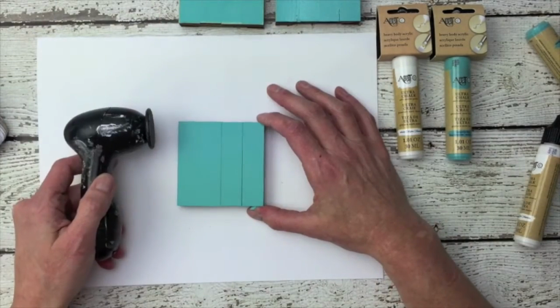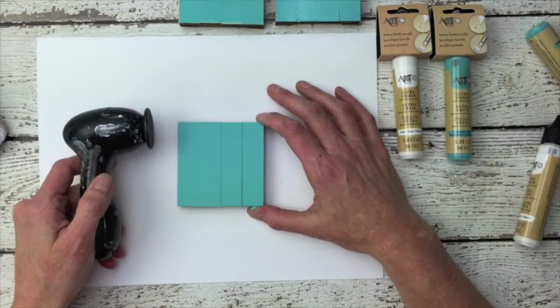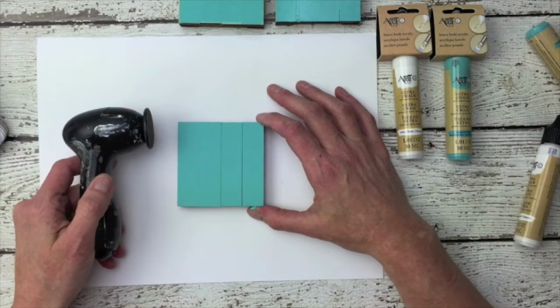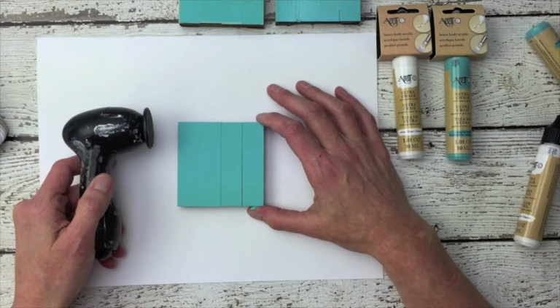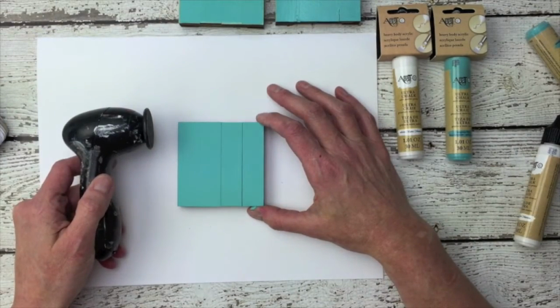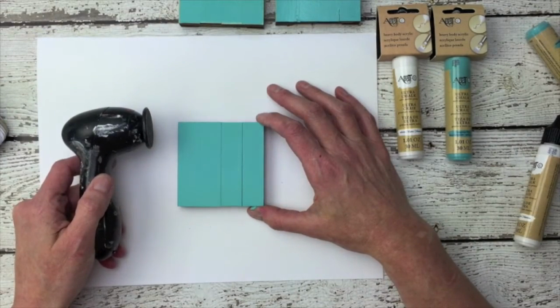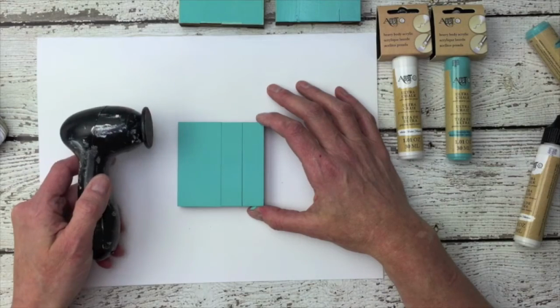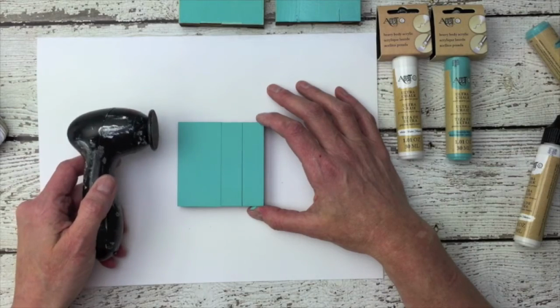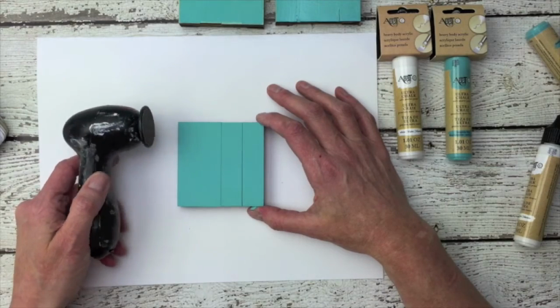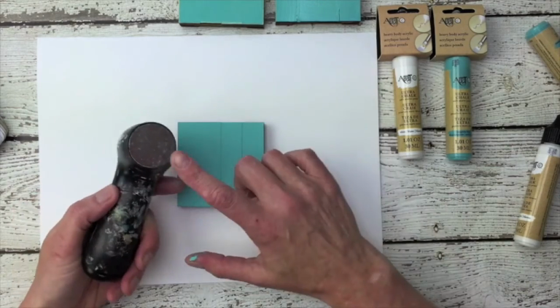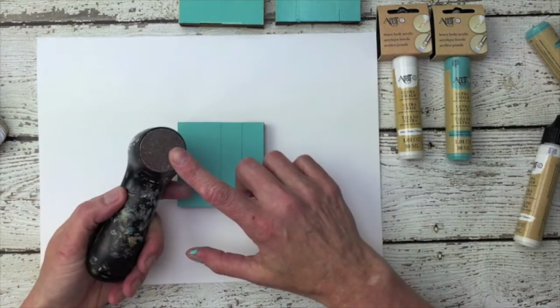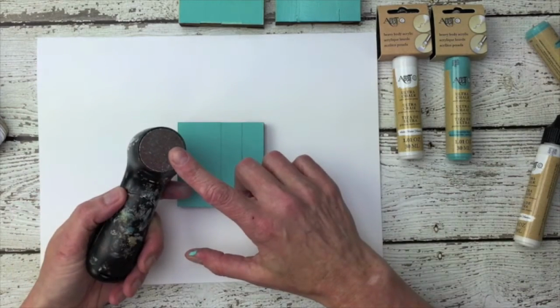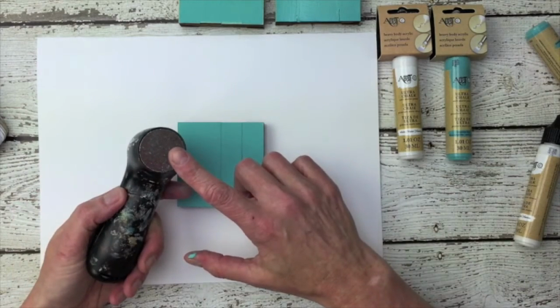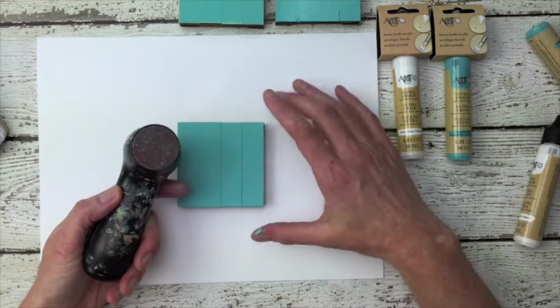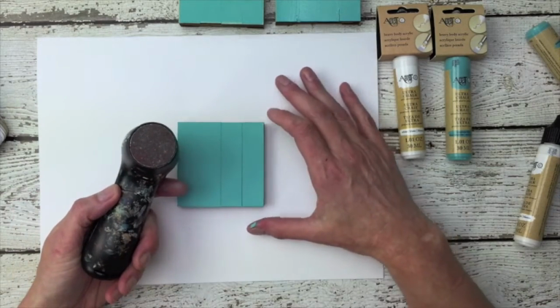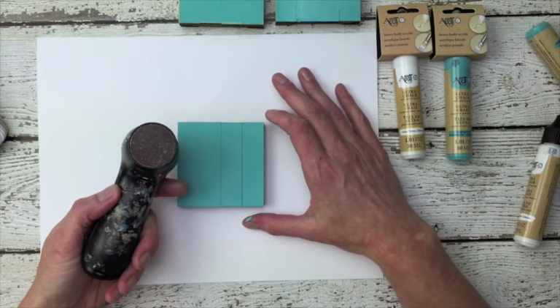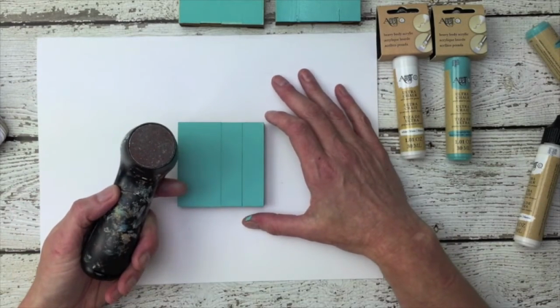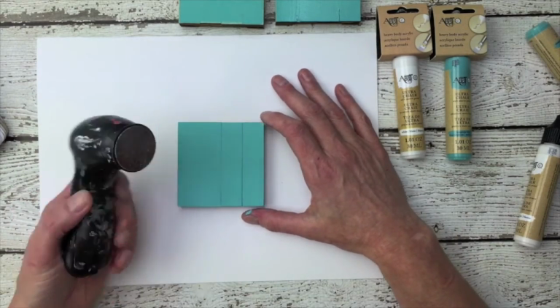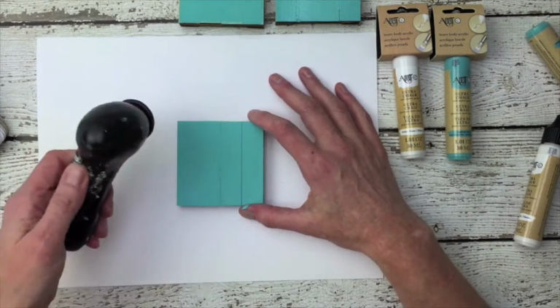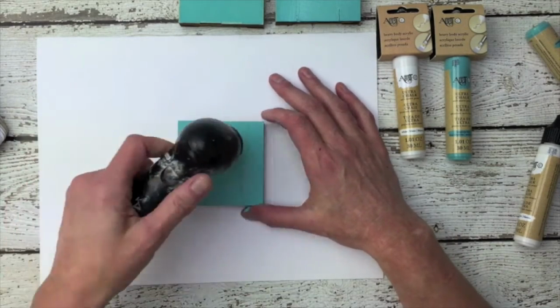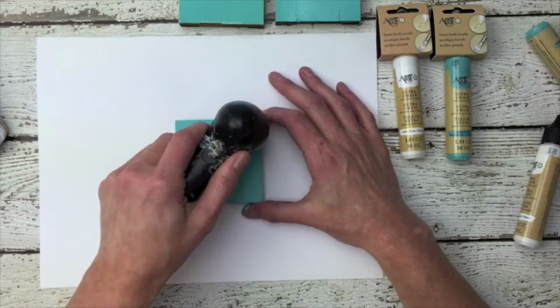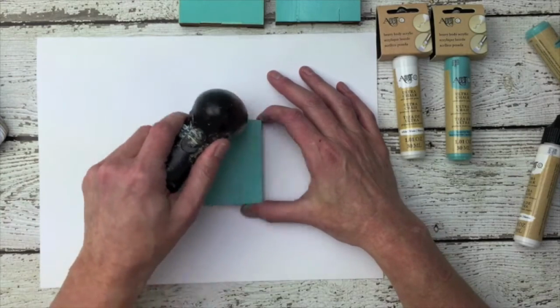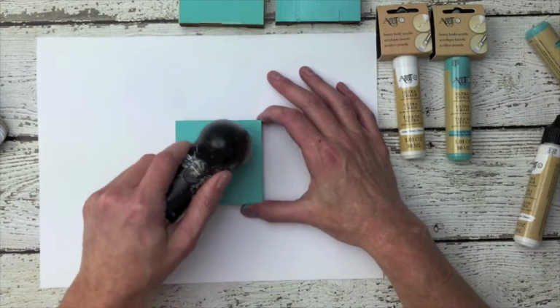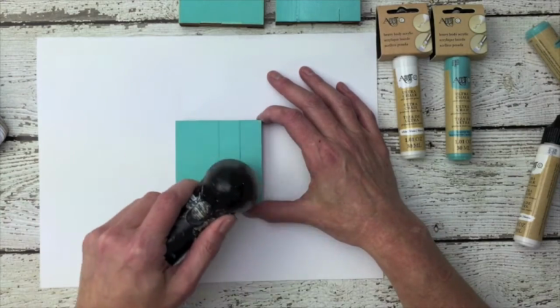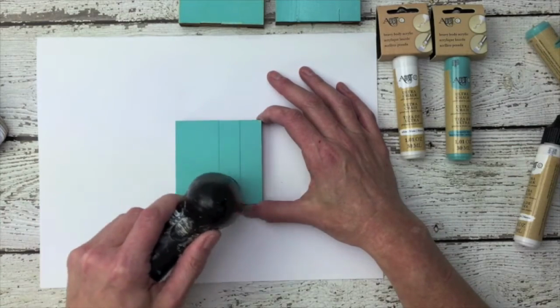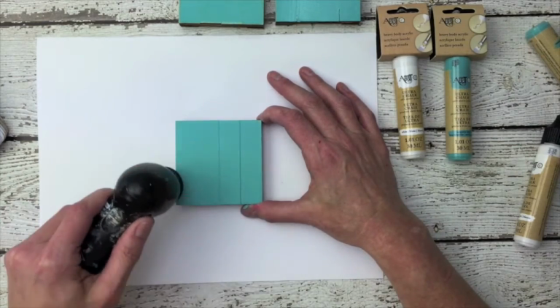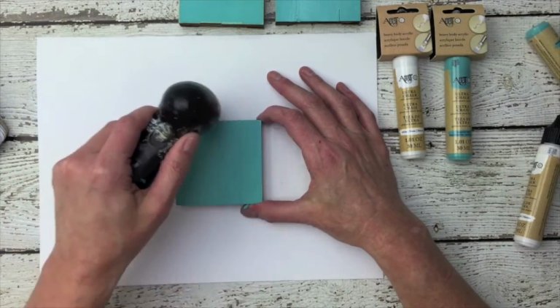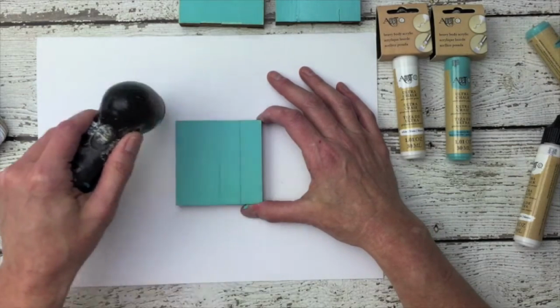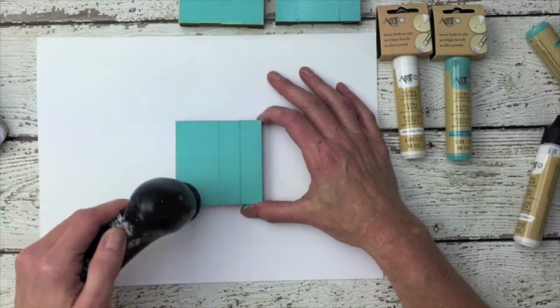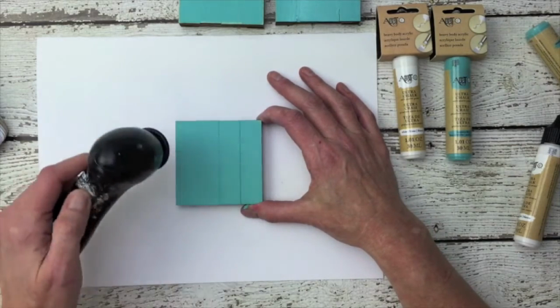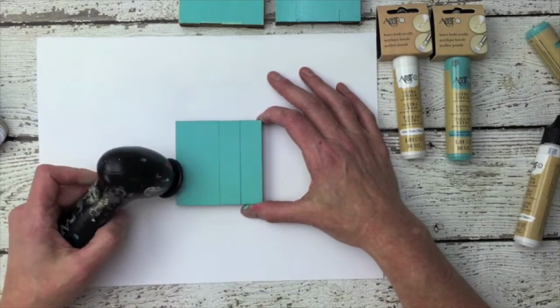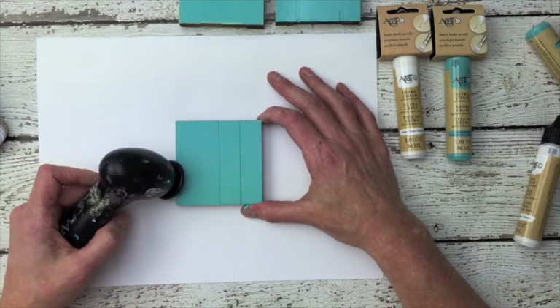Sanding Ultra Chalk Paint is easy with a groove tool. Attach the coarse sanding head and sand for a lovely soft finish.